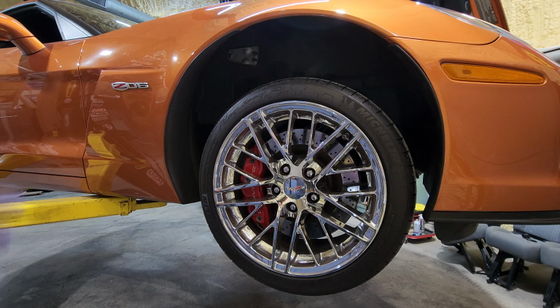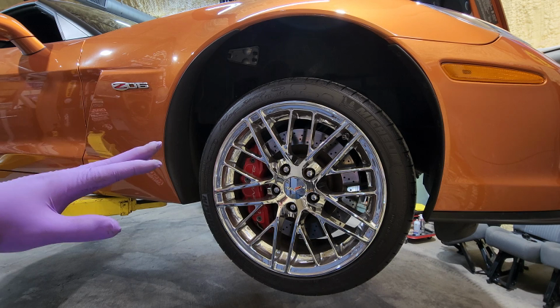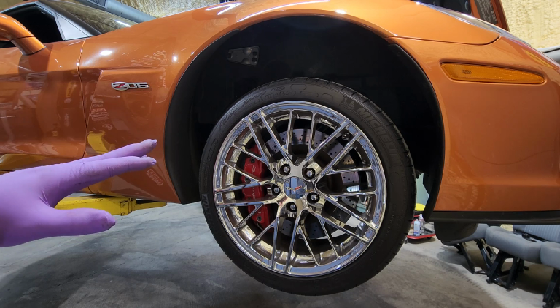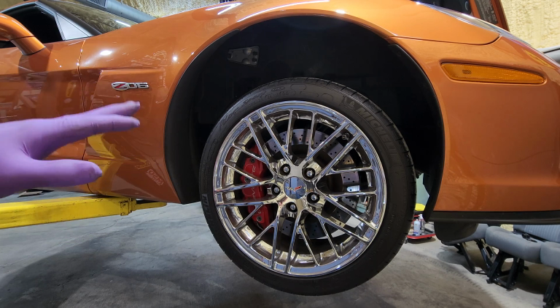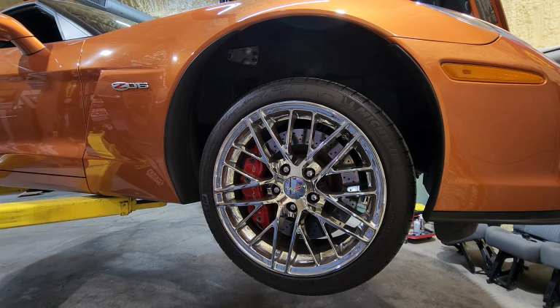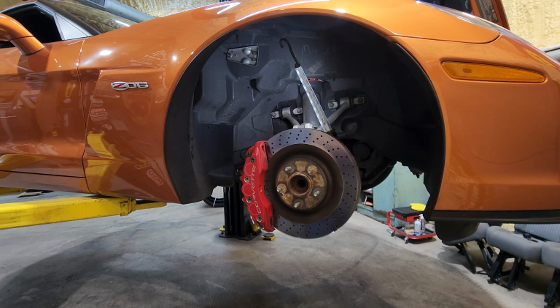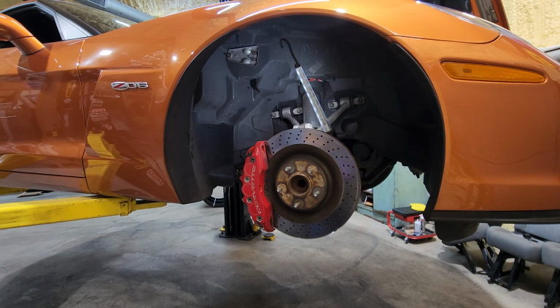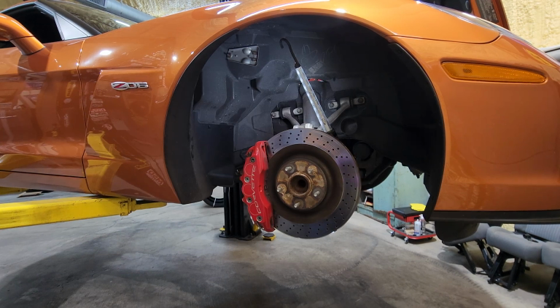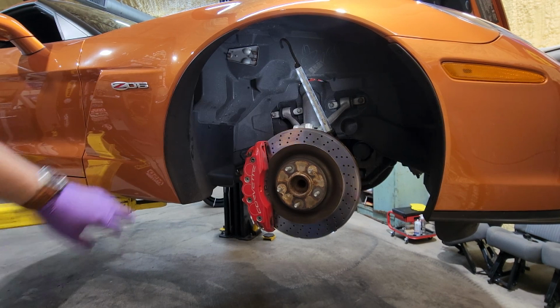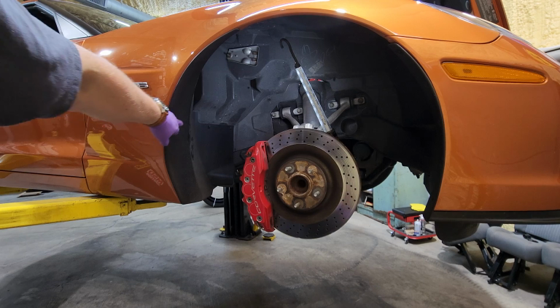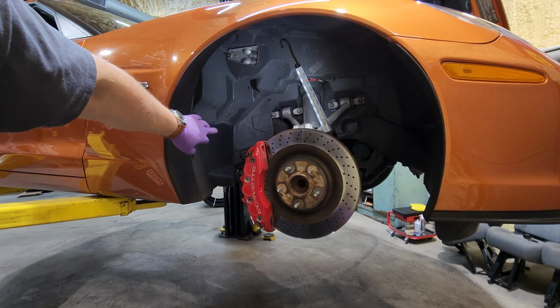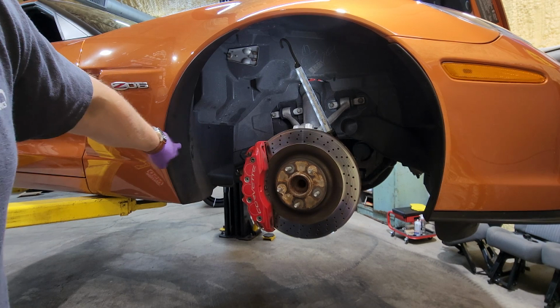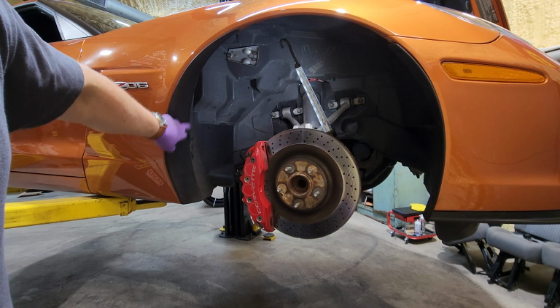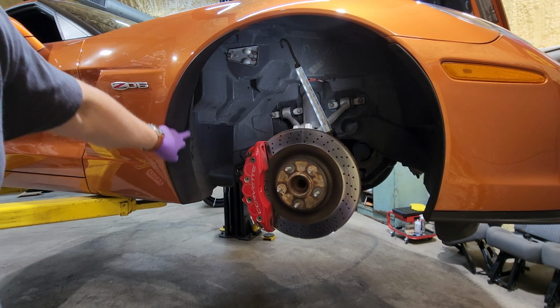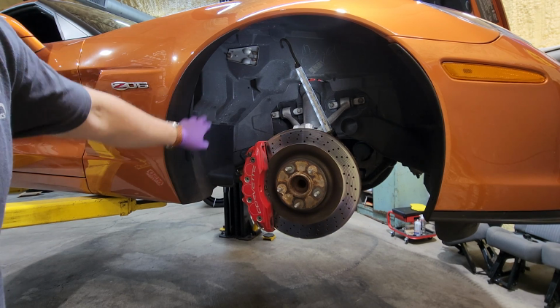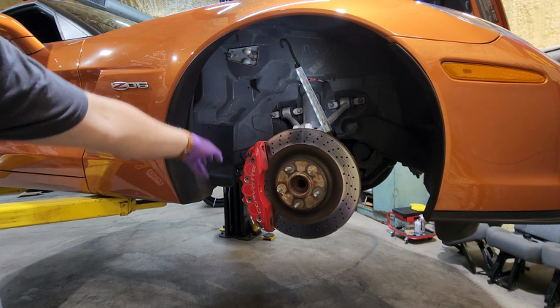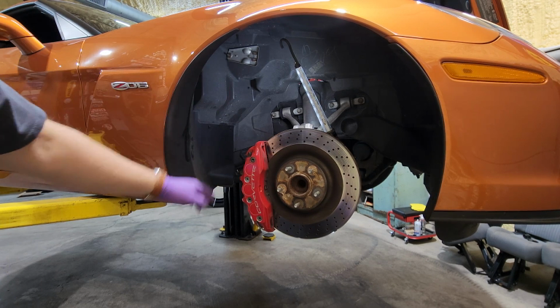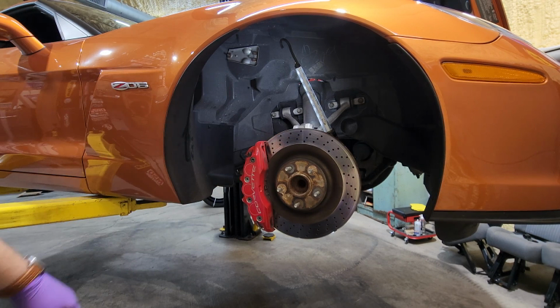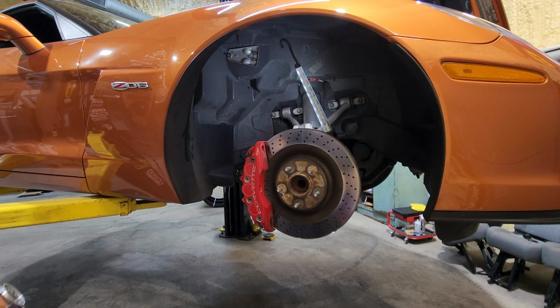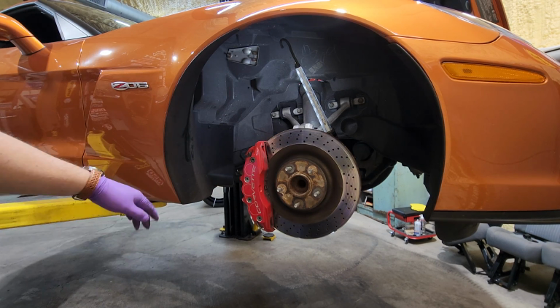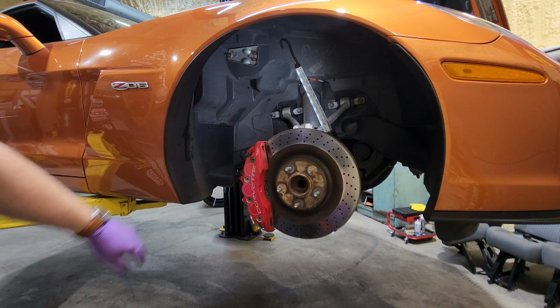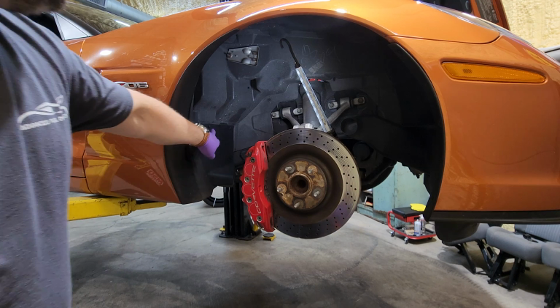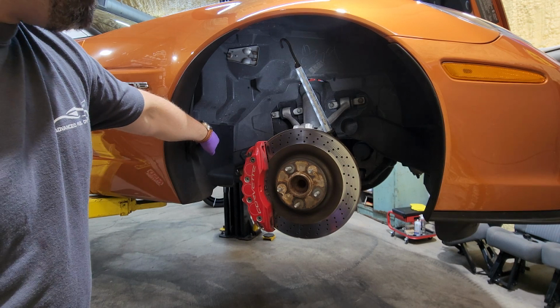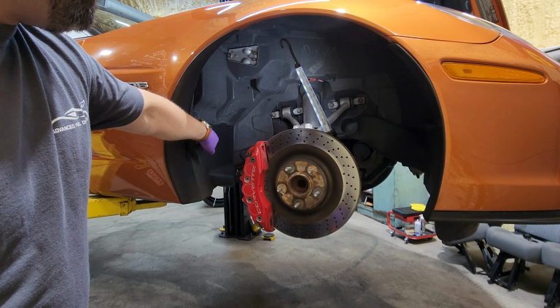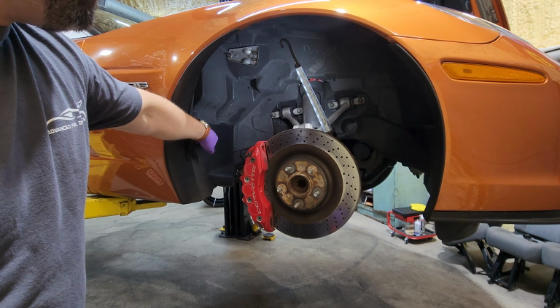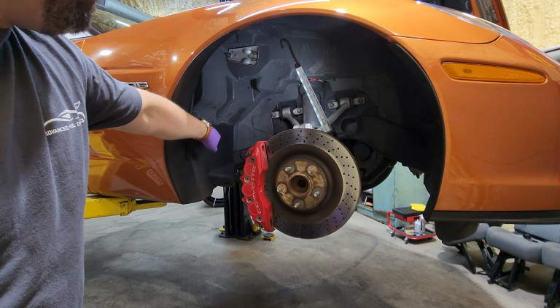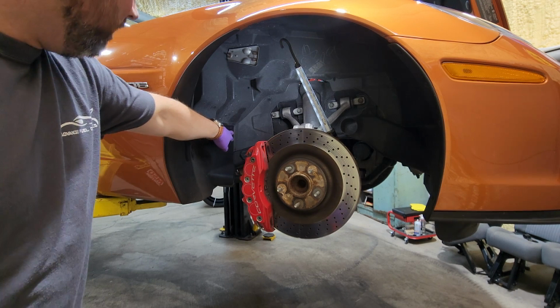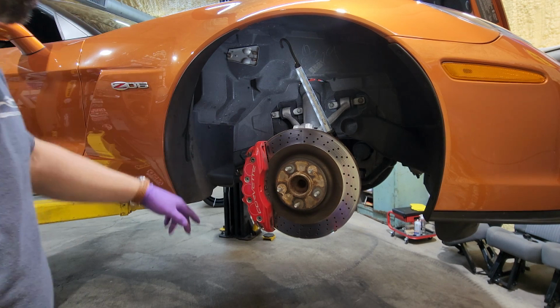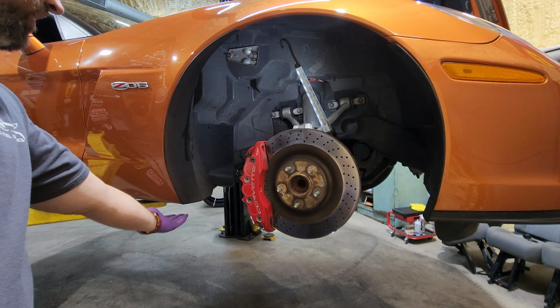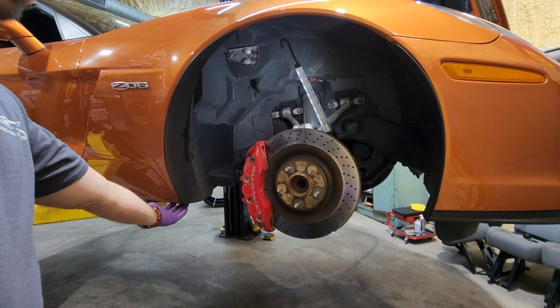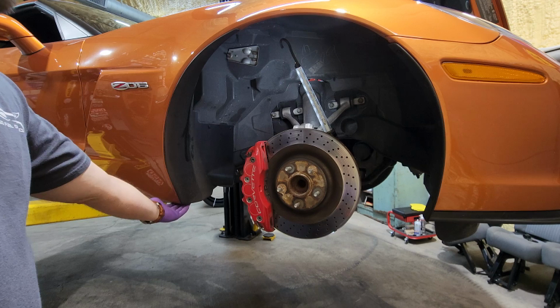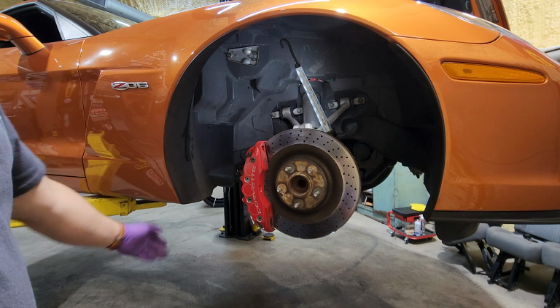The first thing we're going to do is remove the front wheel. Next, we're going to remove this splash guard or inner fender well — there are a couple of plastic retainers here, and there are some underneath as well as a couple of bolts.